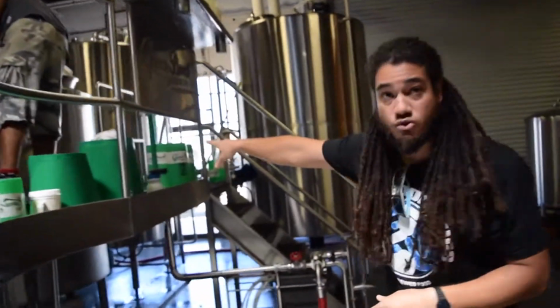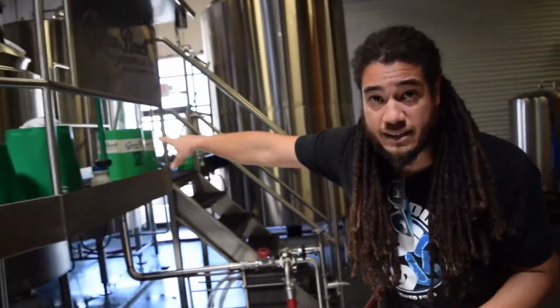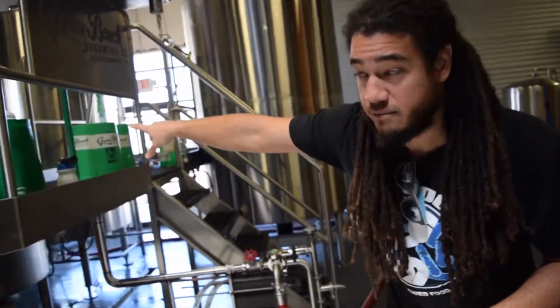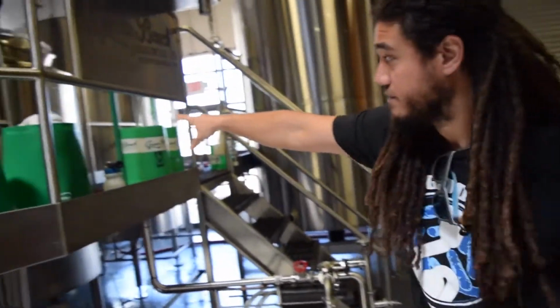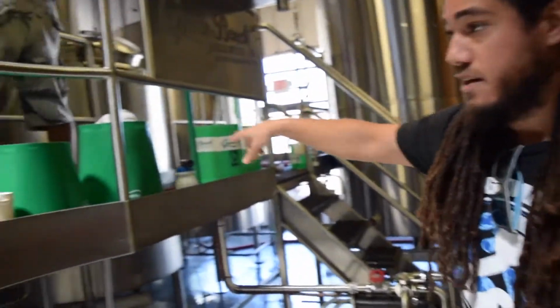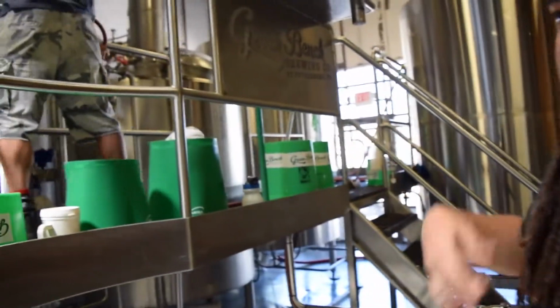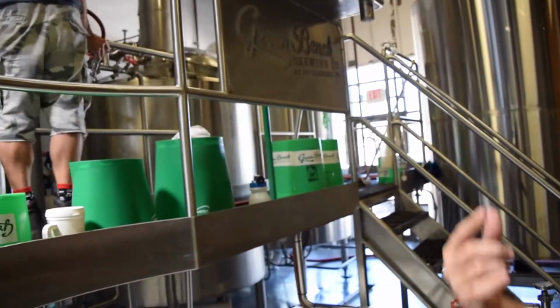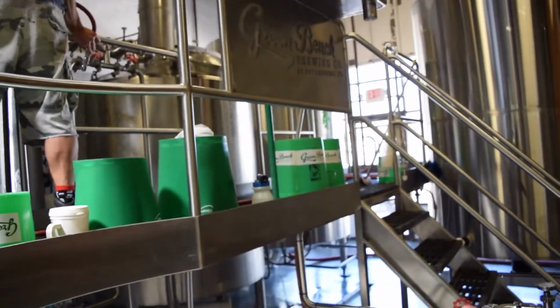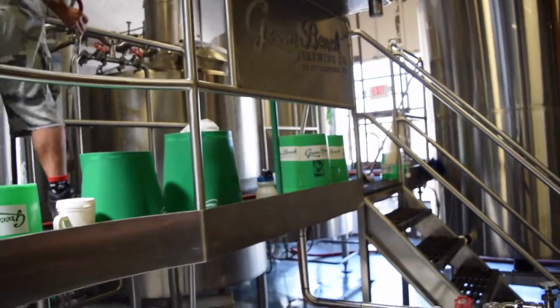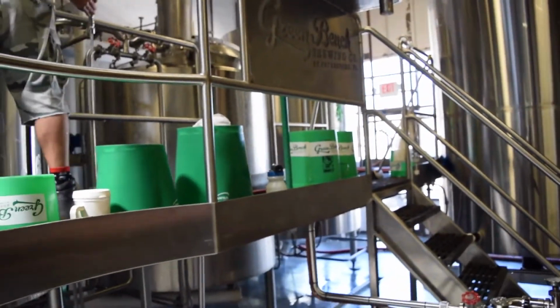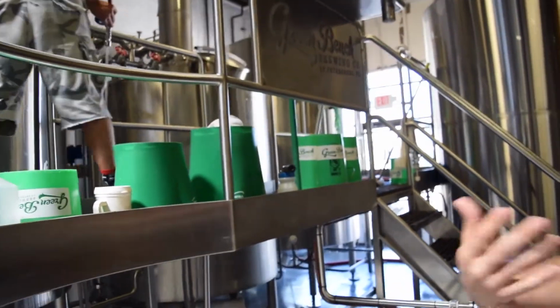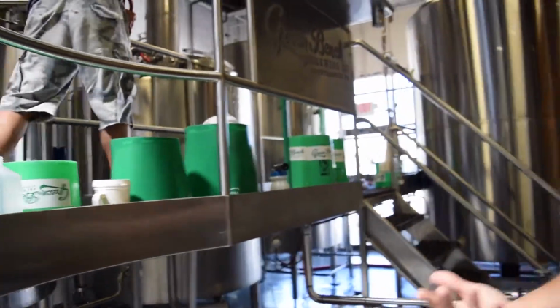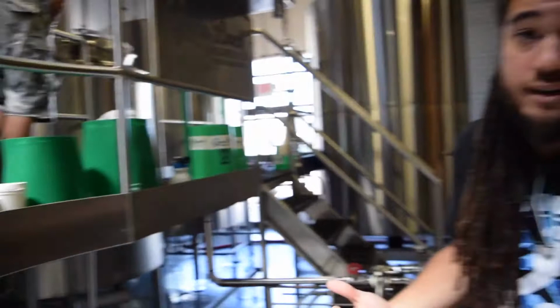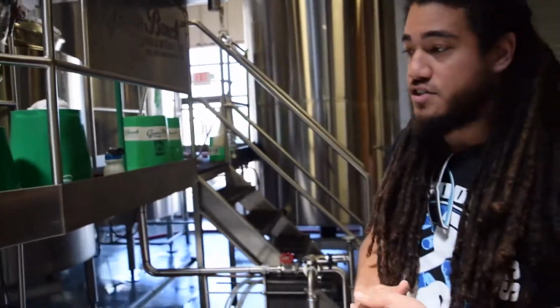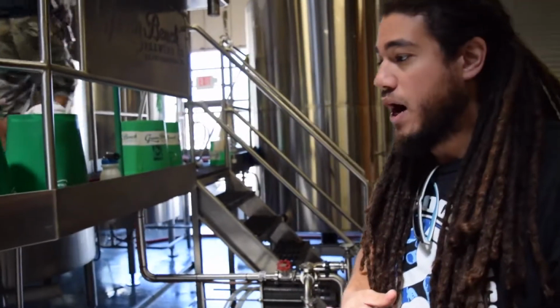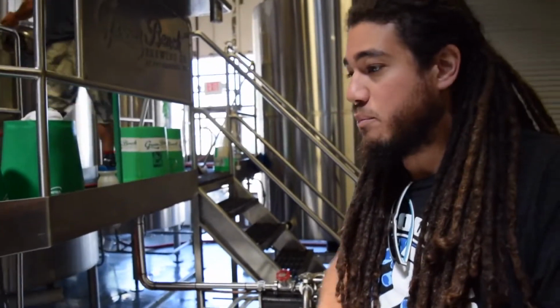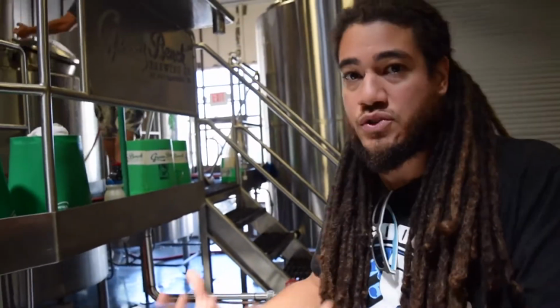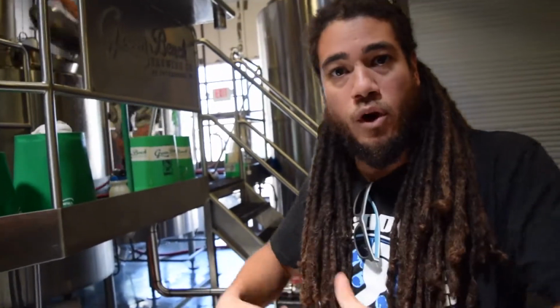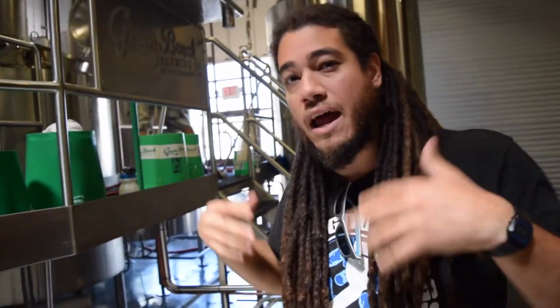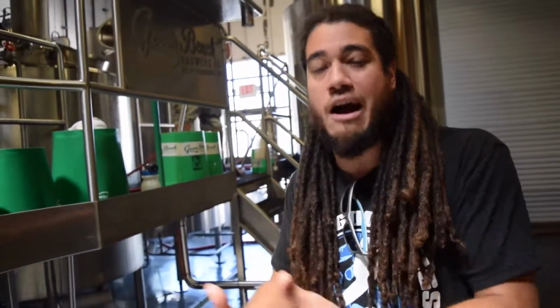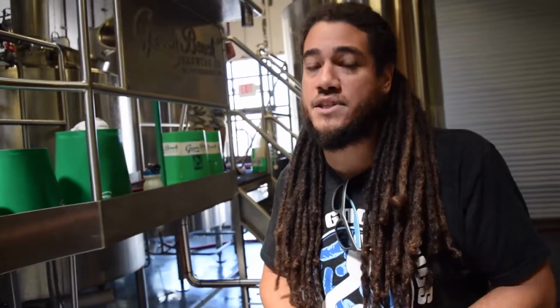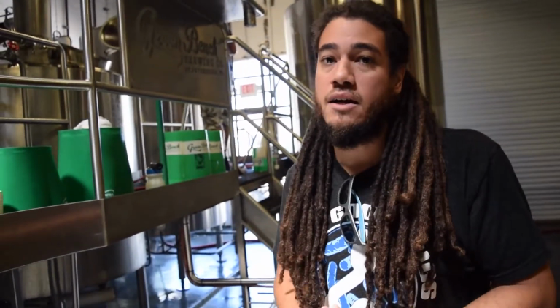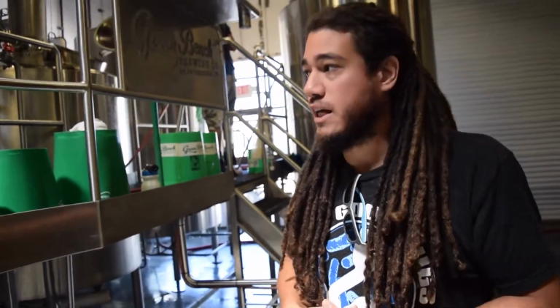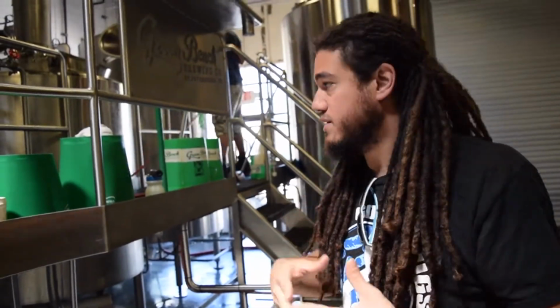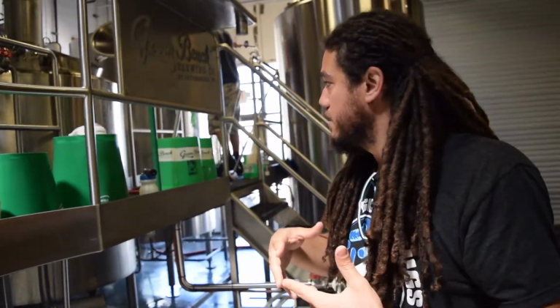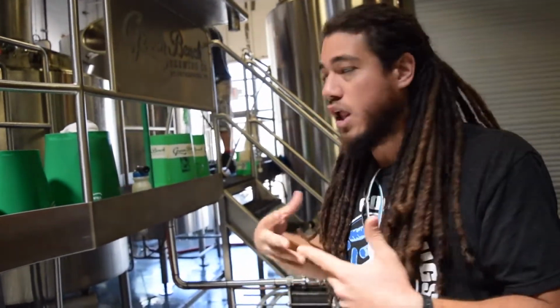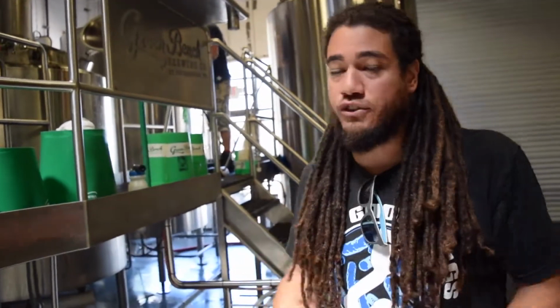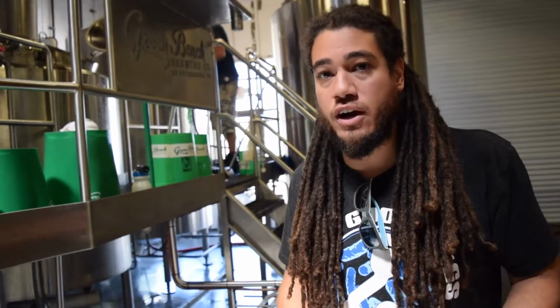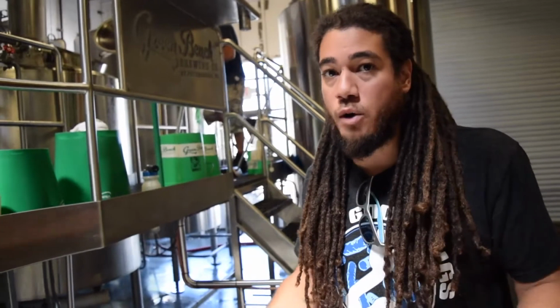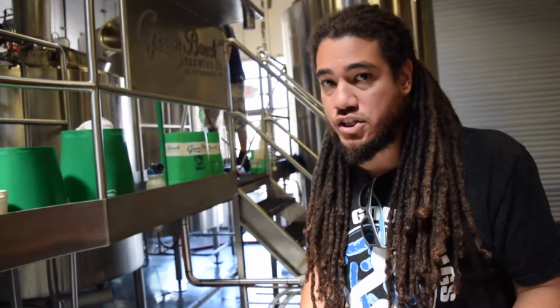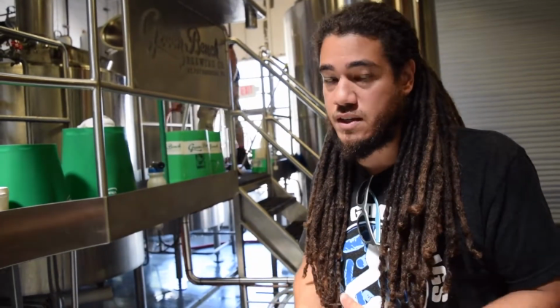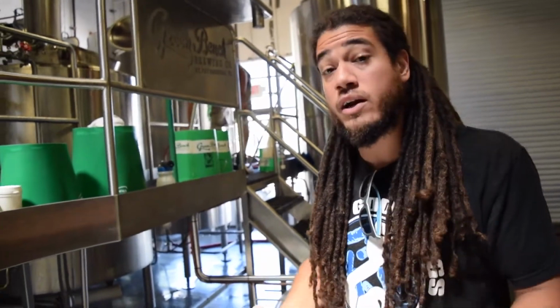Then we transfer it to the second kettle right back there. The second kettle is our boil kettle — this is where we boil it. We bring that to a boil and add all of our hops there, which gives us all of our flavor, aroma additions, and bittering.